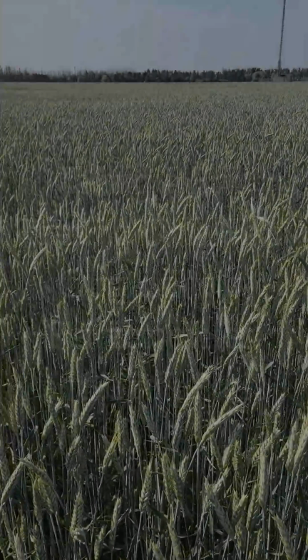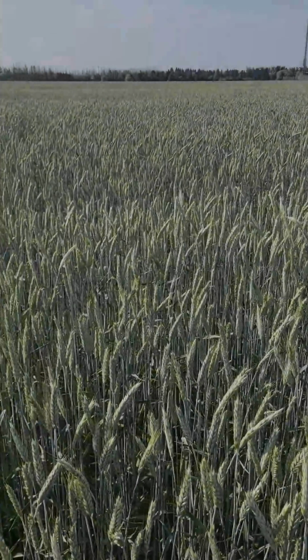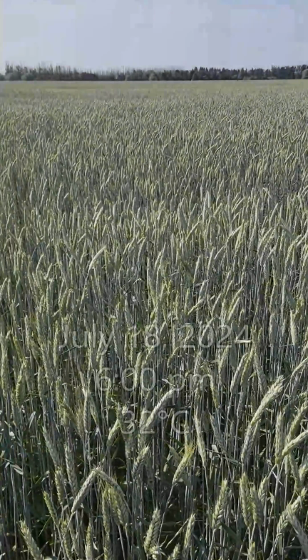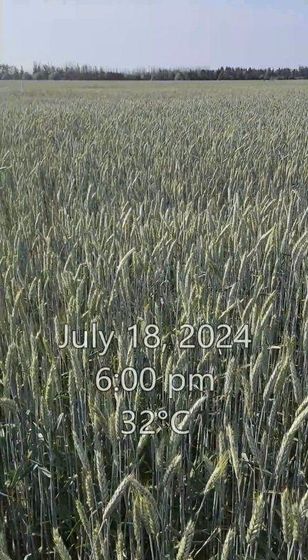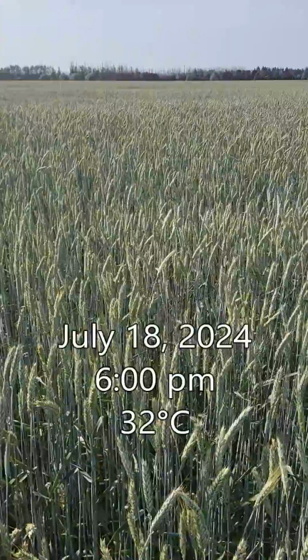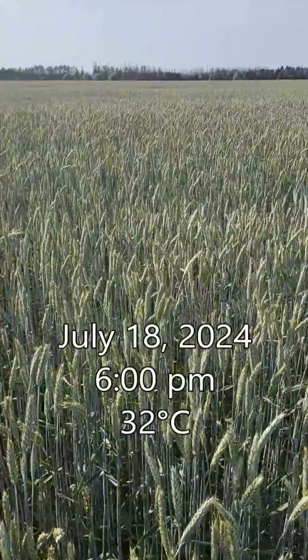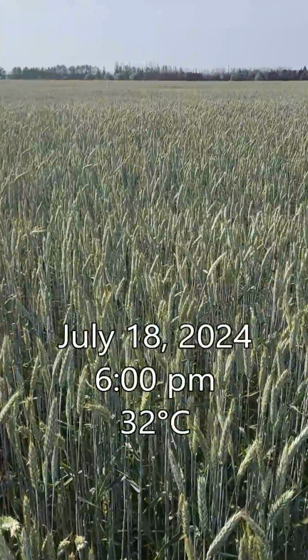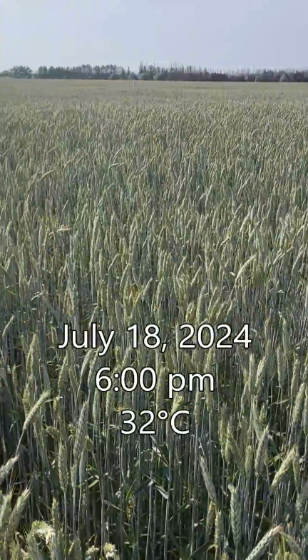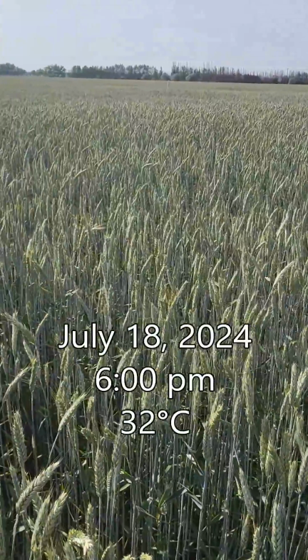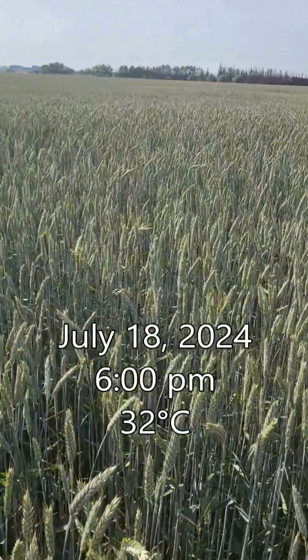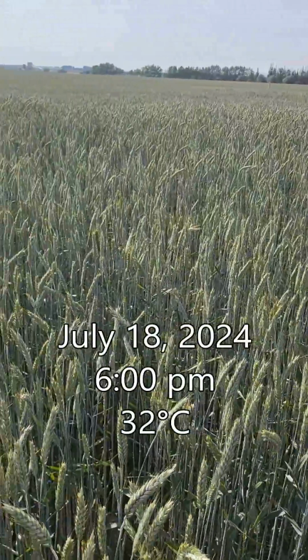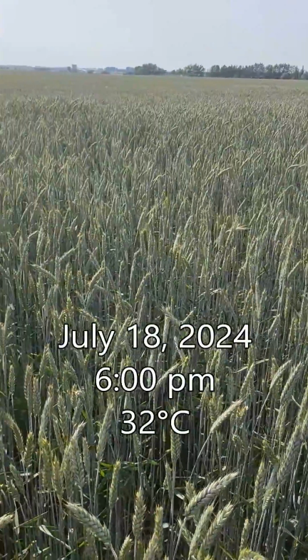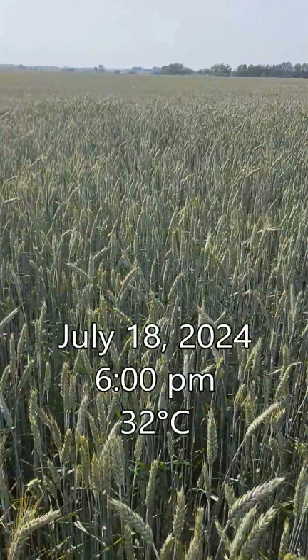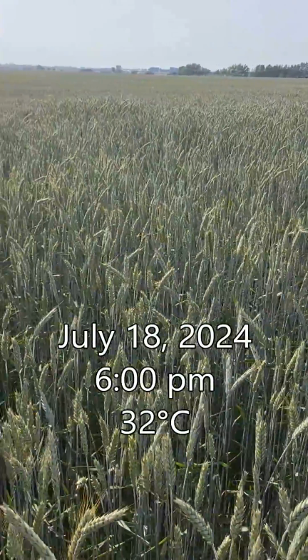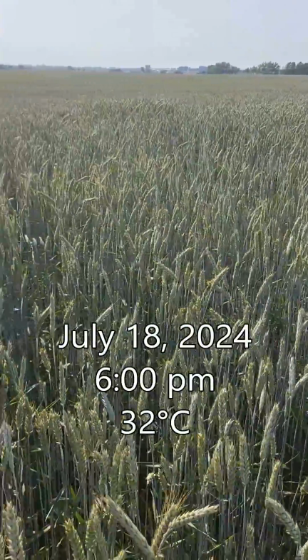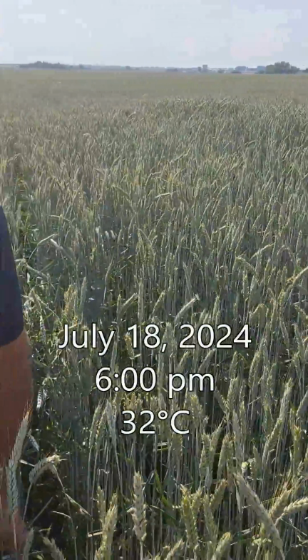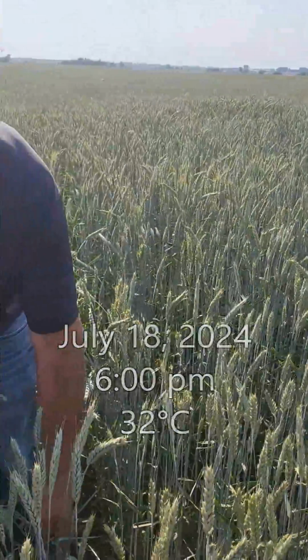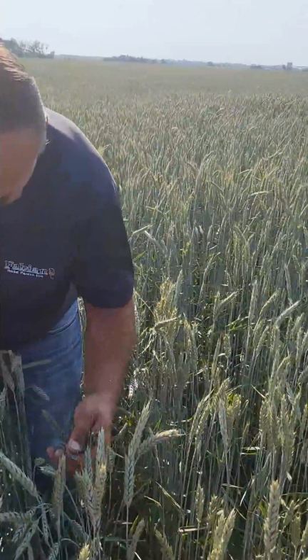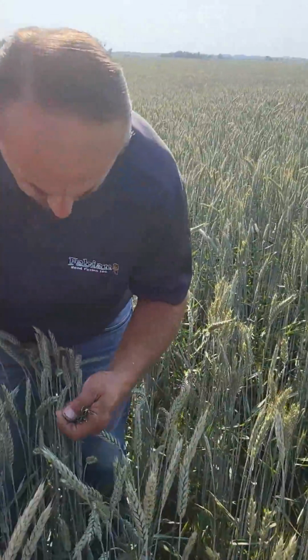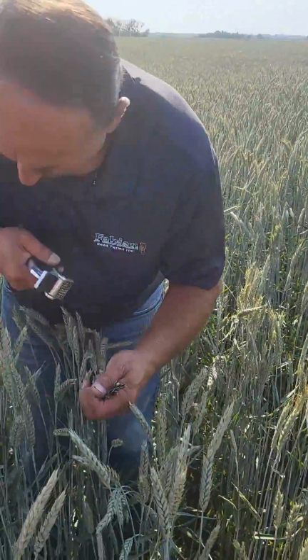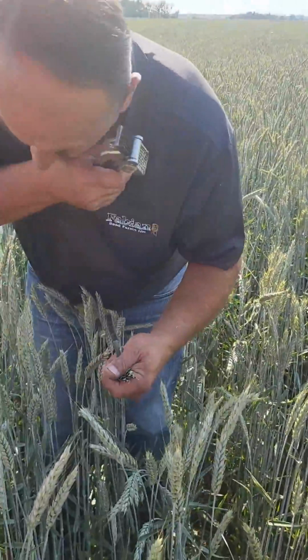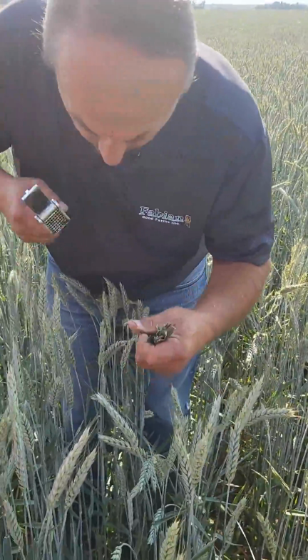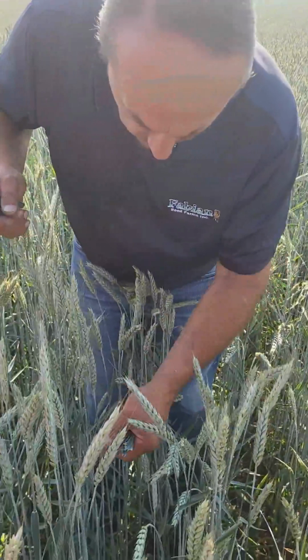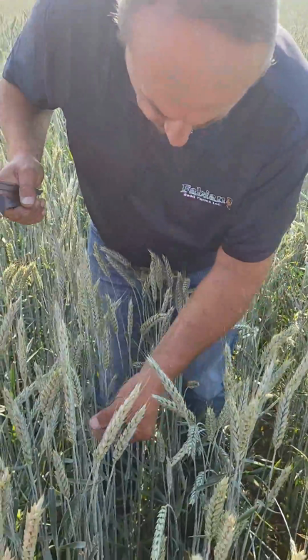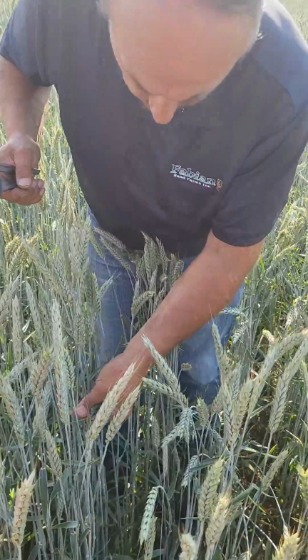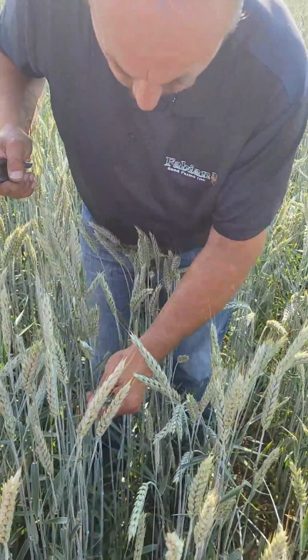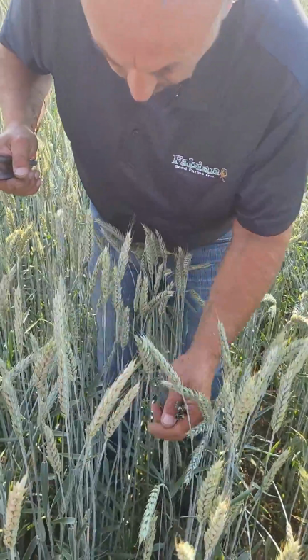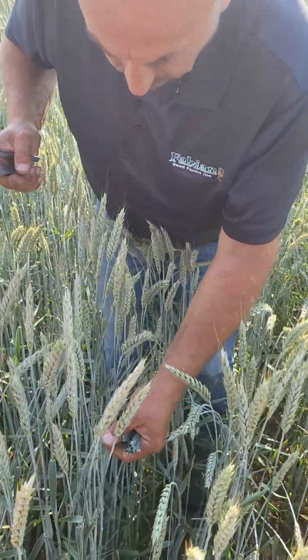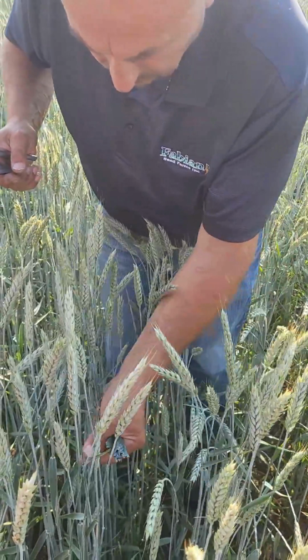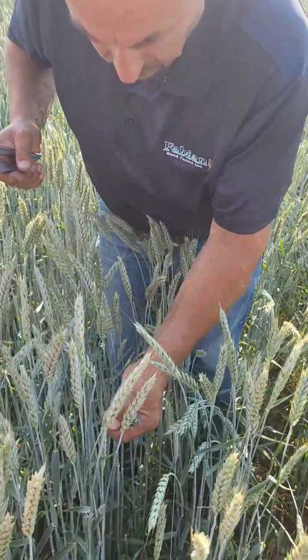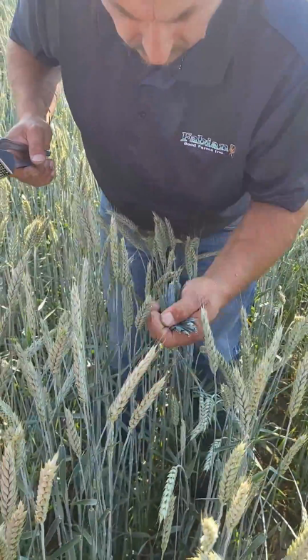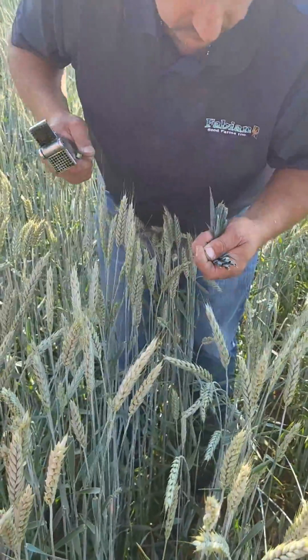We're standing in our field of Spring Triticale AAC Delight and we're going to go through a refractometer test to just give a general indication of plant health.